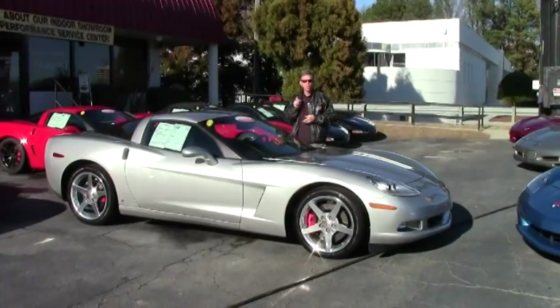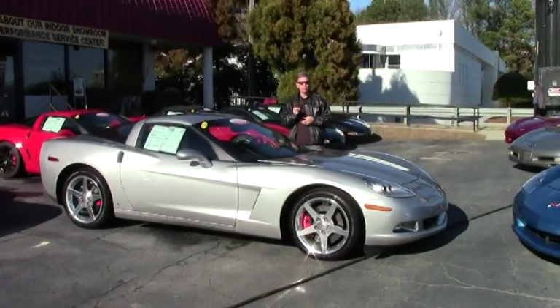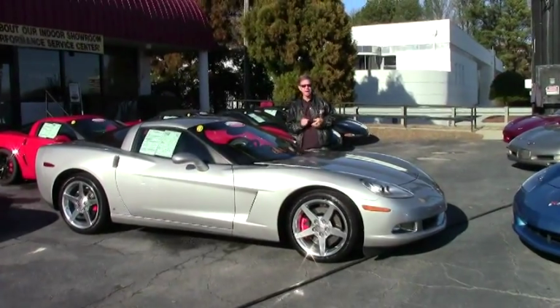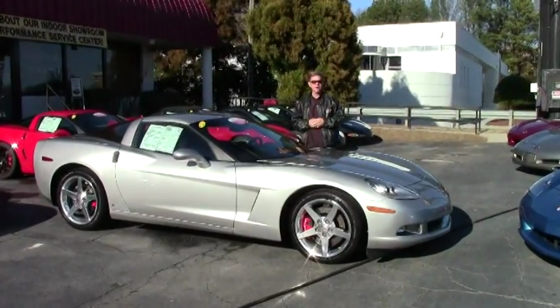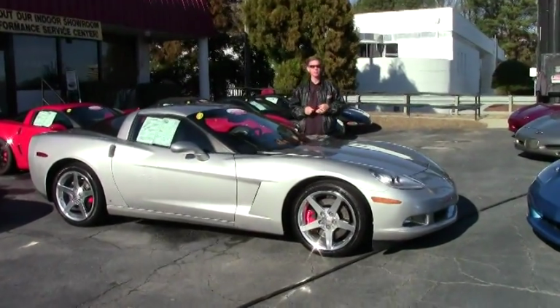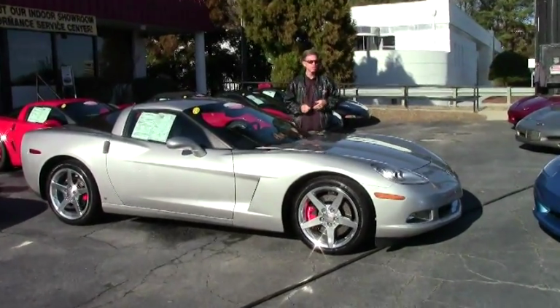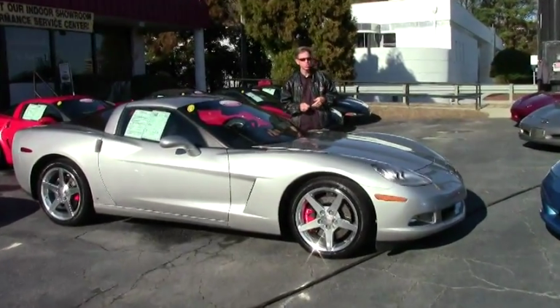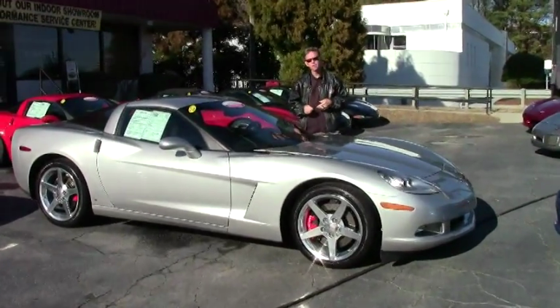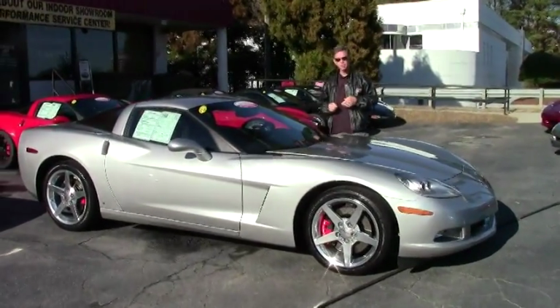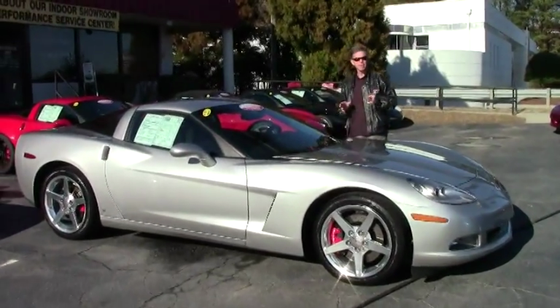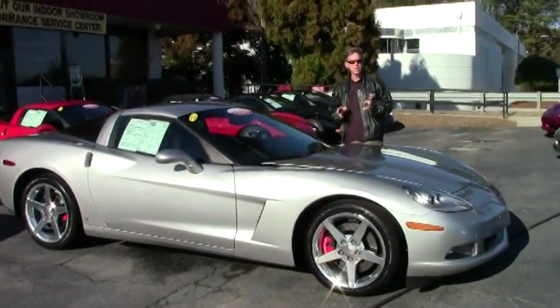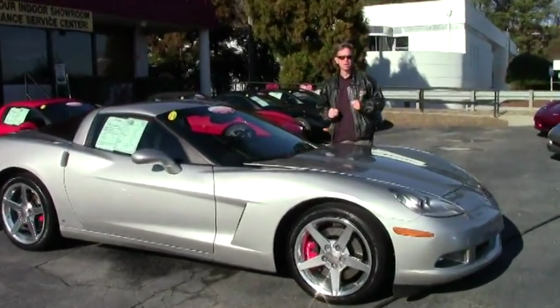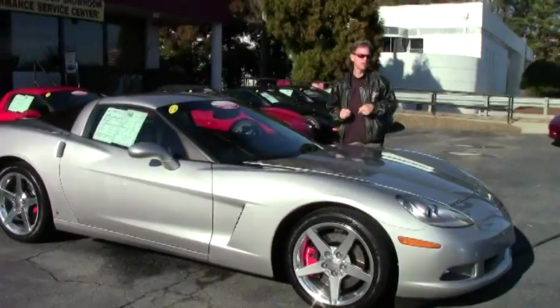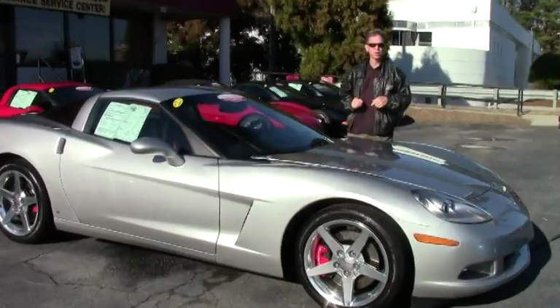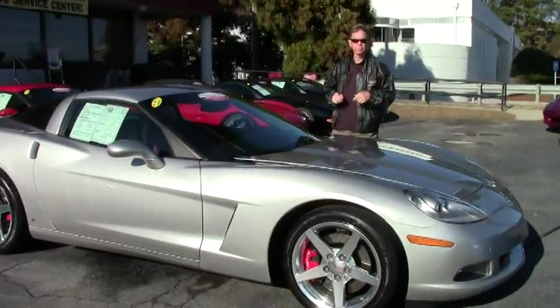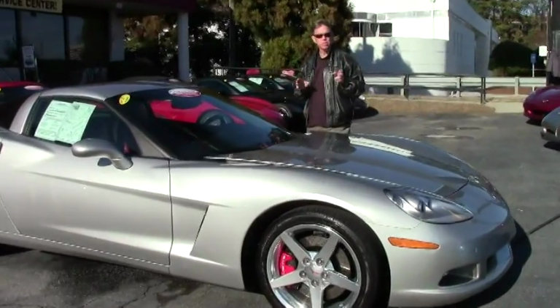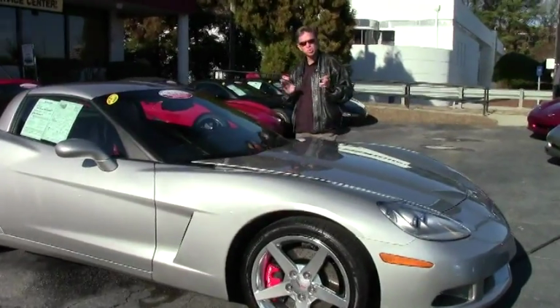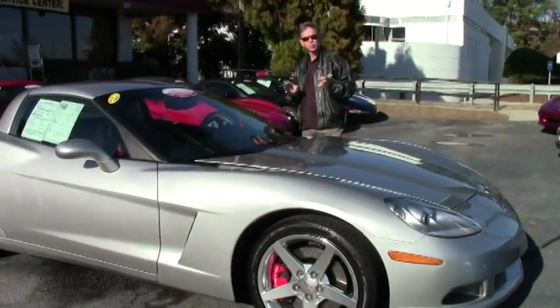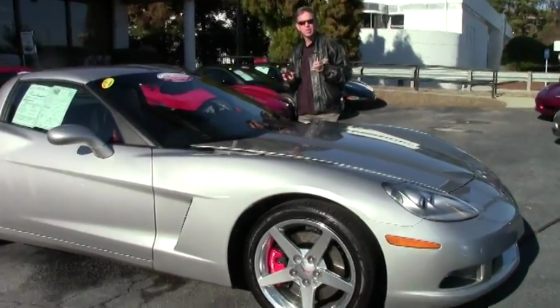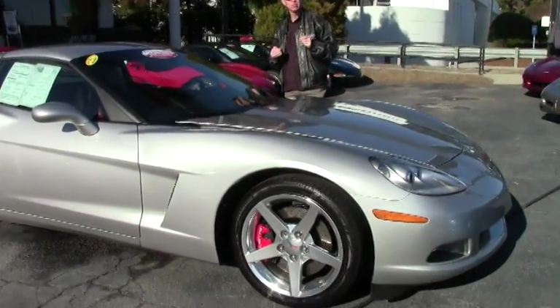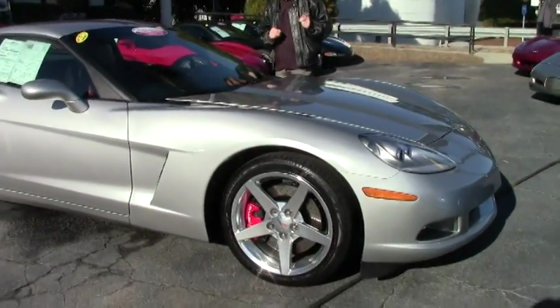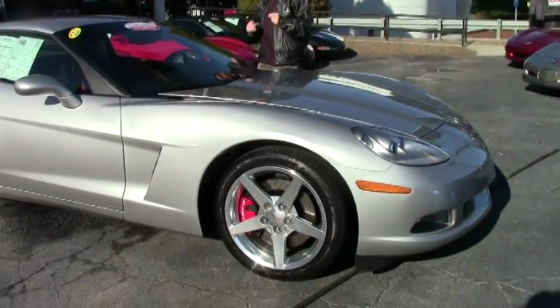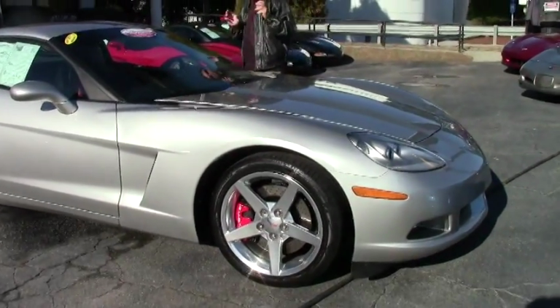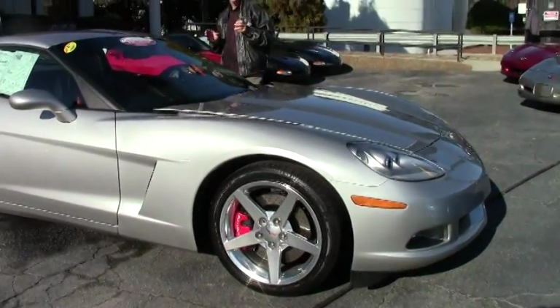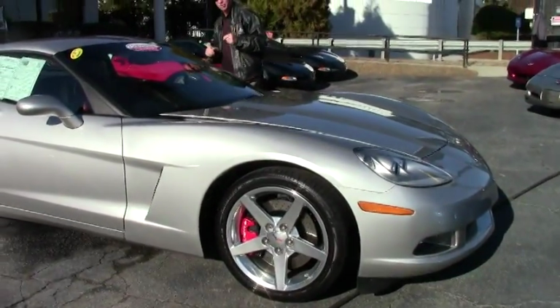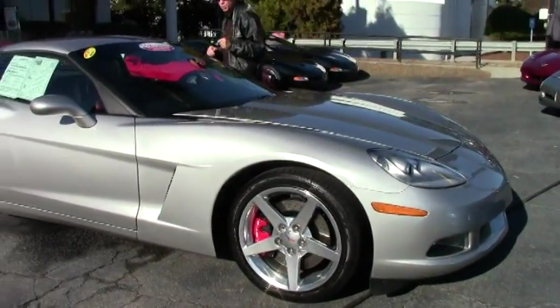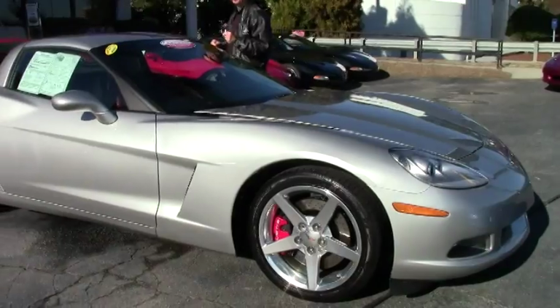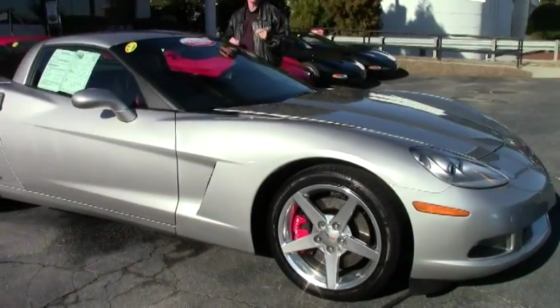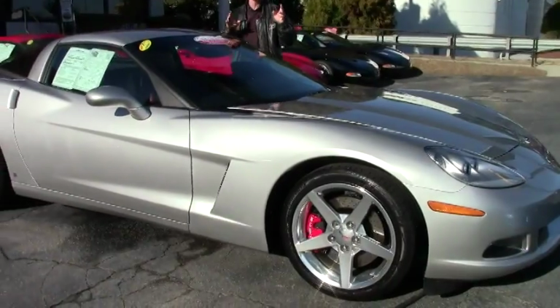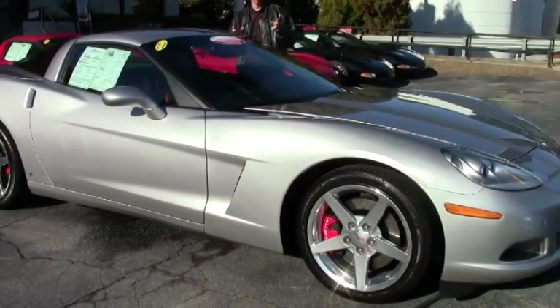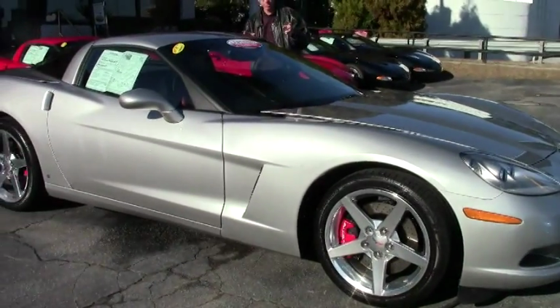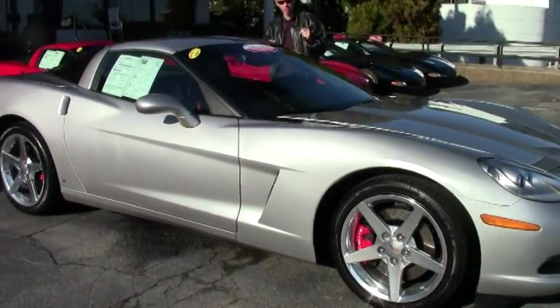Welcome to Buy-A-Vette in Atlanta, Georgia. My name's David, and today we're going to look at a machine silver 2006 beautiful Corvette with a super rare red interior.